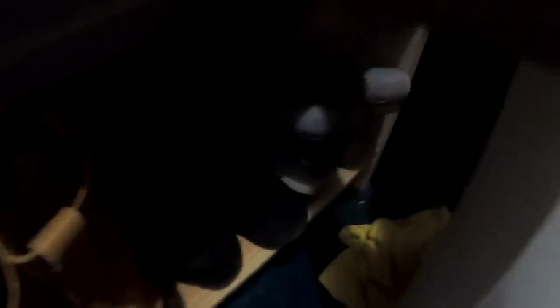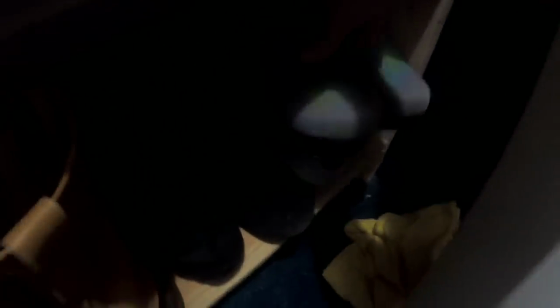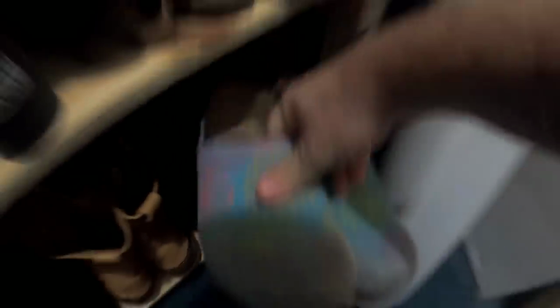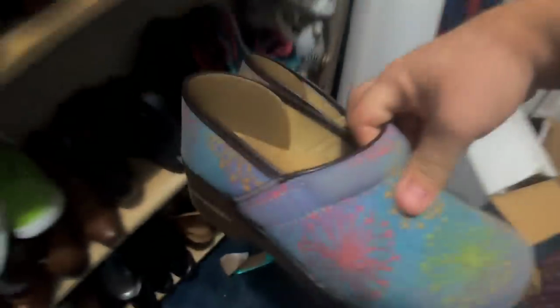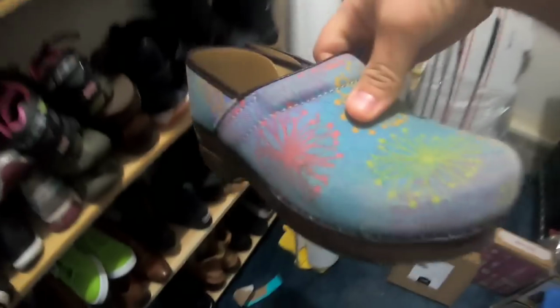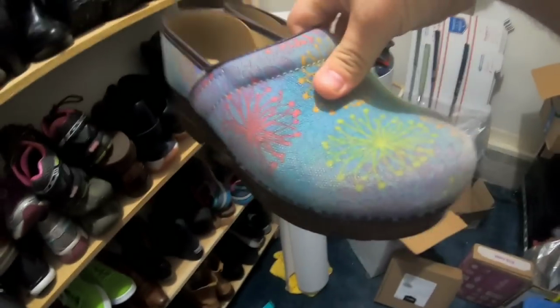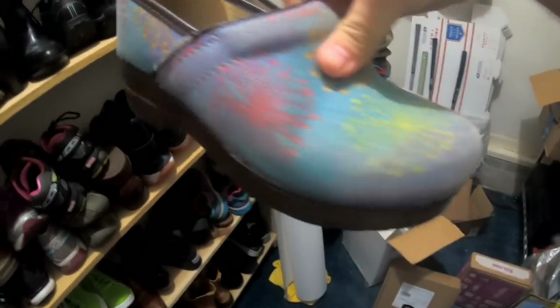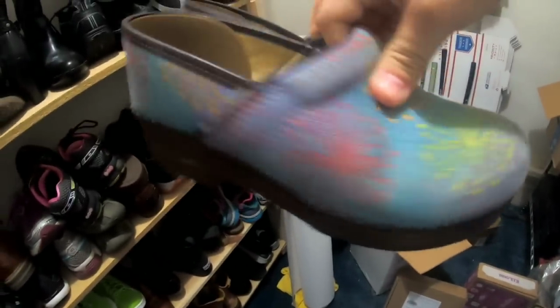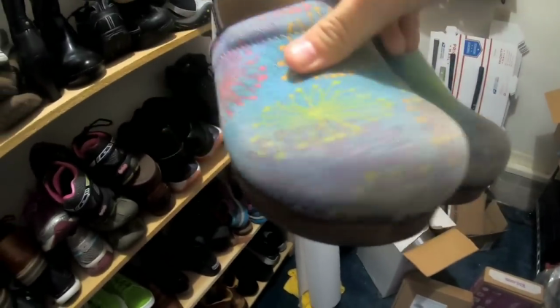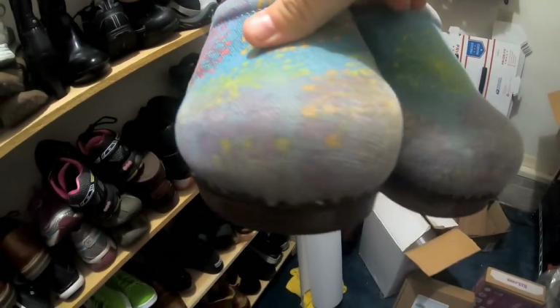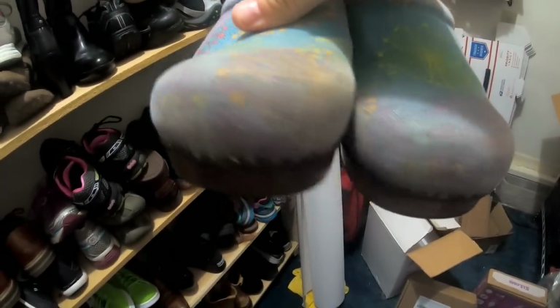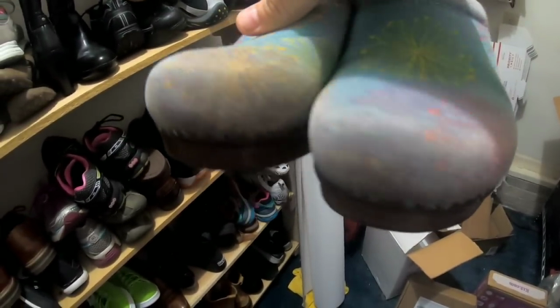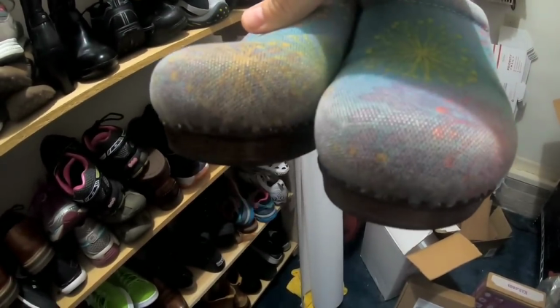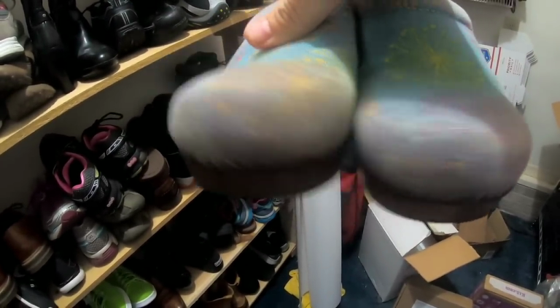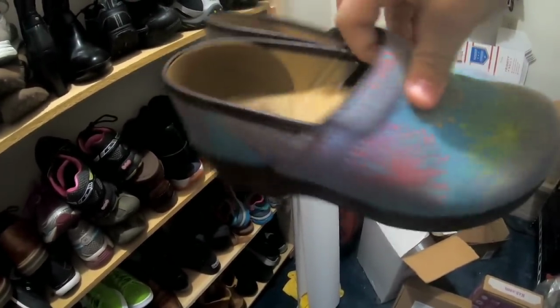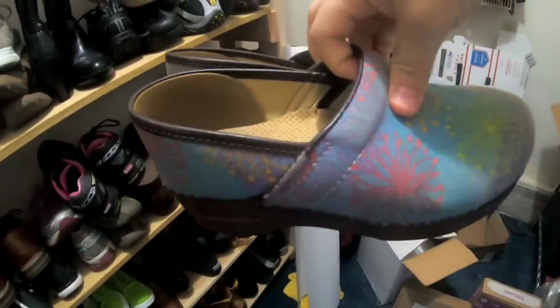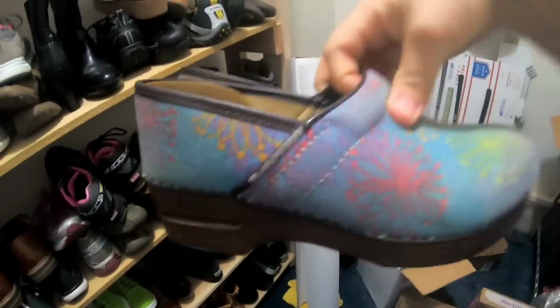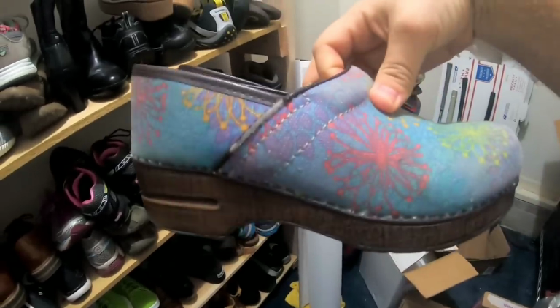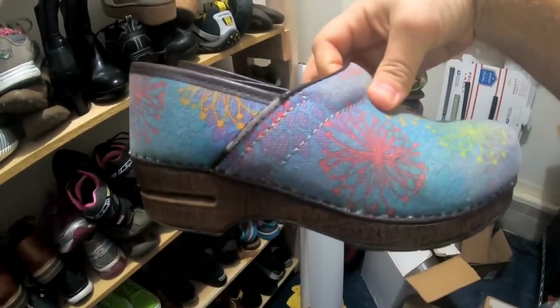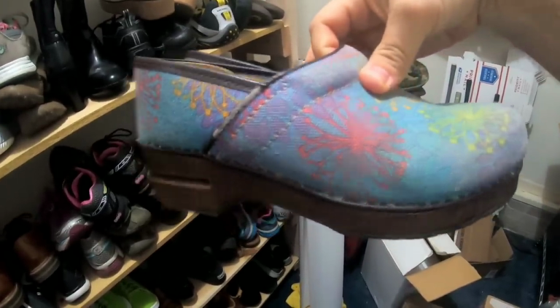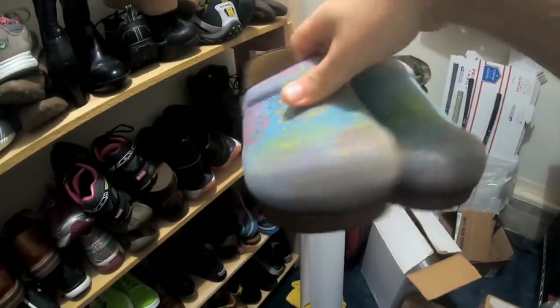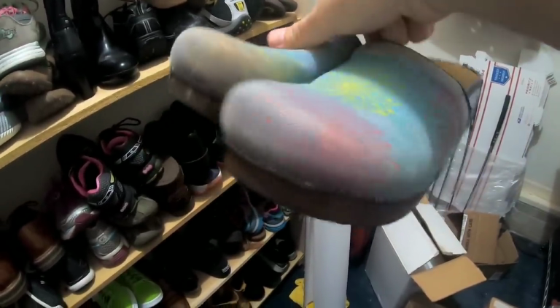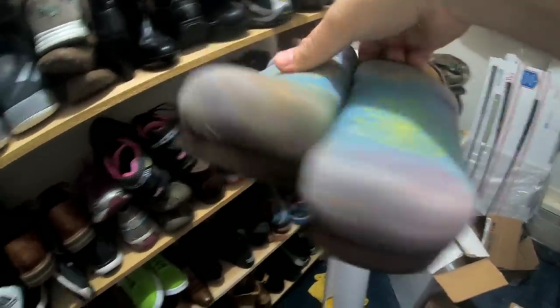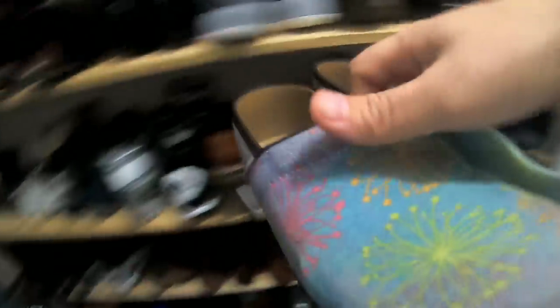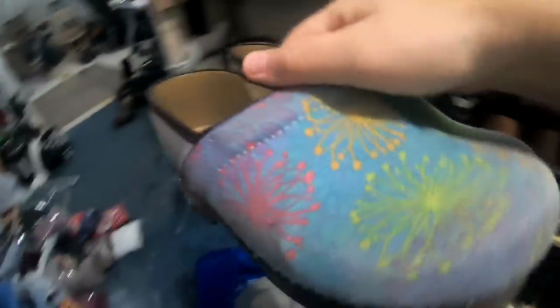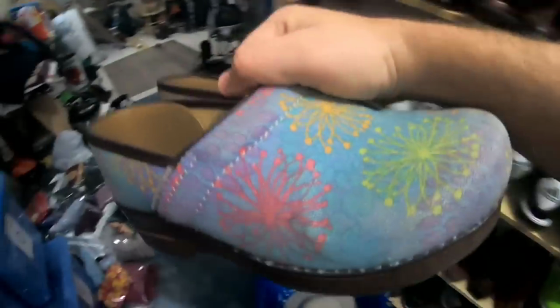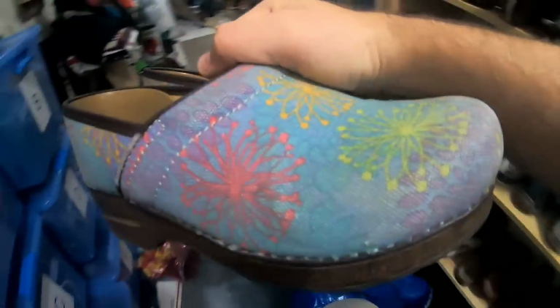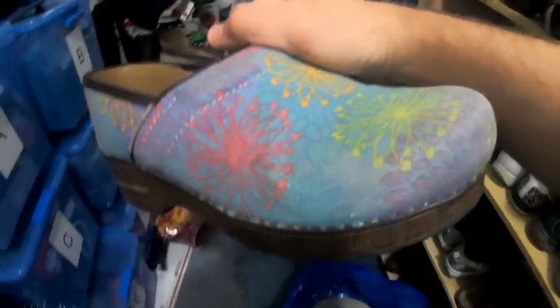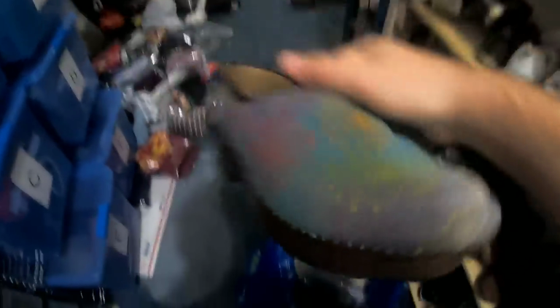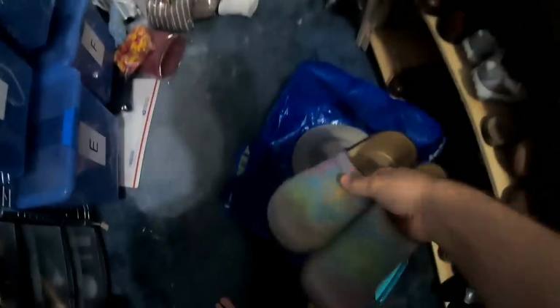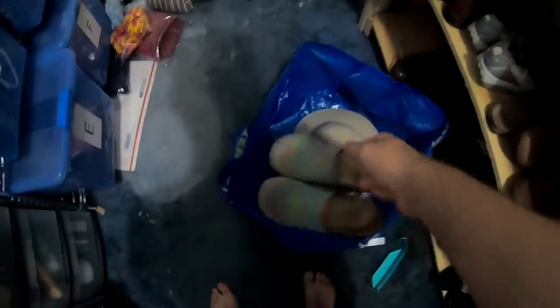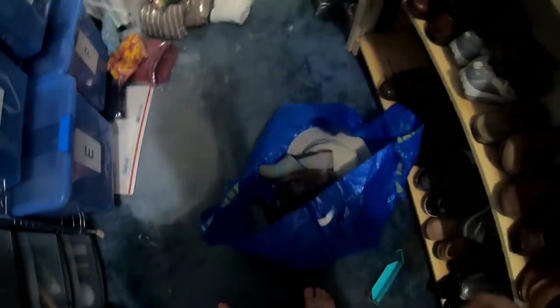These Dansko vegan clogs are in really good condition, except the toes — the toes are a little bit kind of faded. But even in this condition, I paid $6.50 for these and they sold for $45 with the buyer paying shipping. That's a really good shoe sale there.